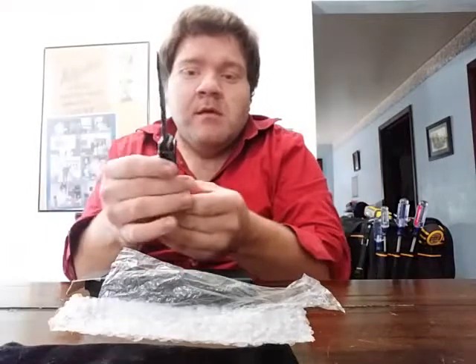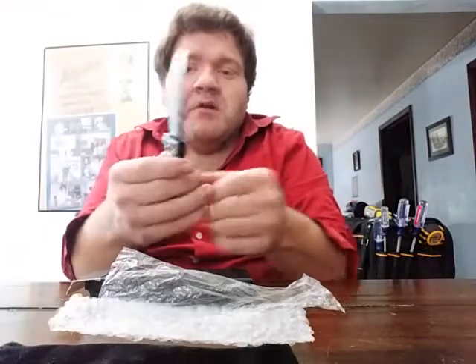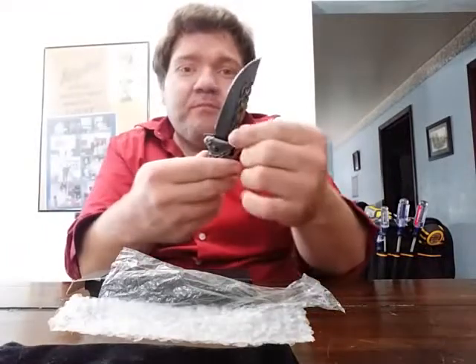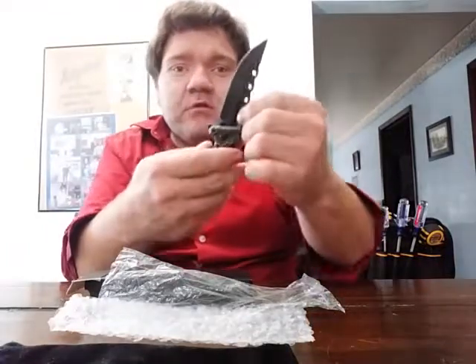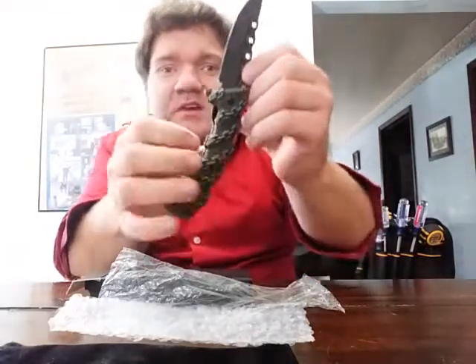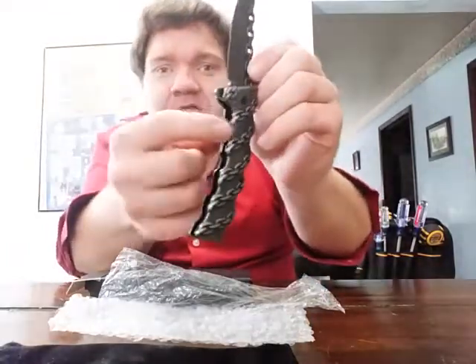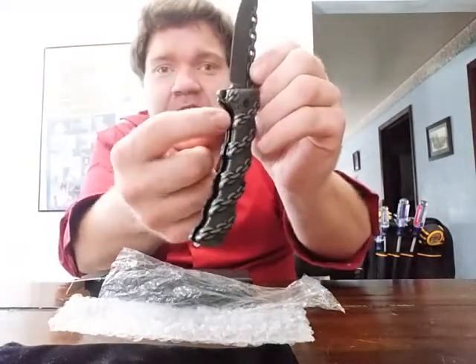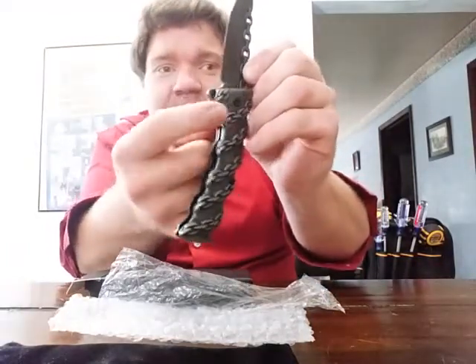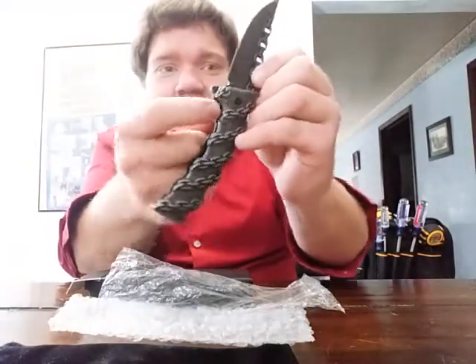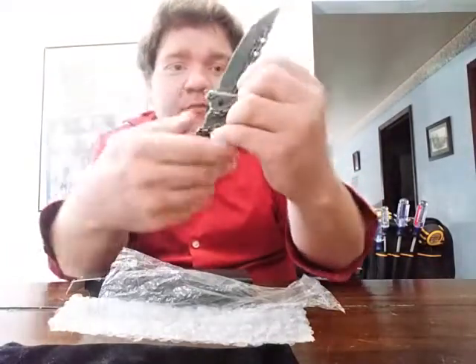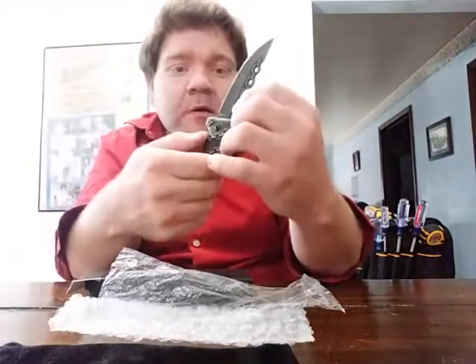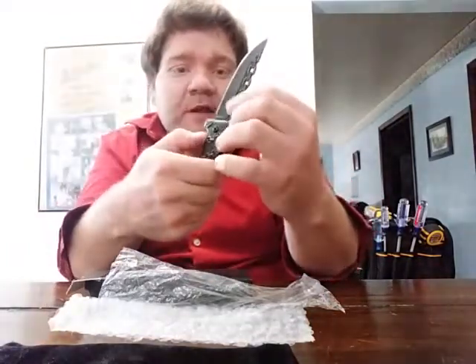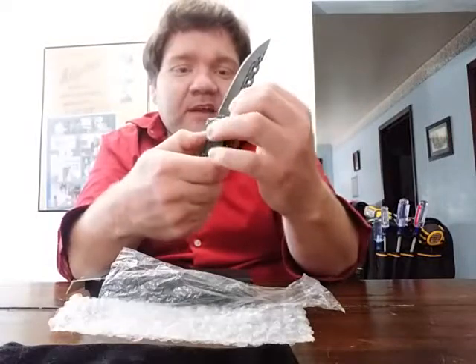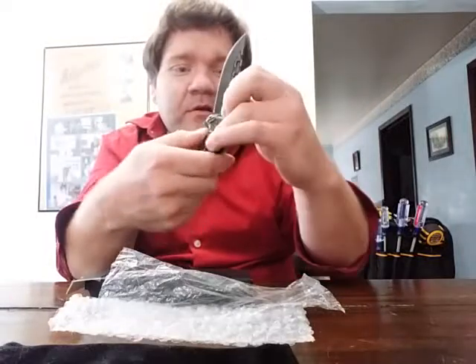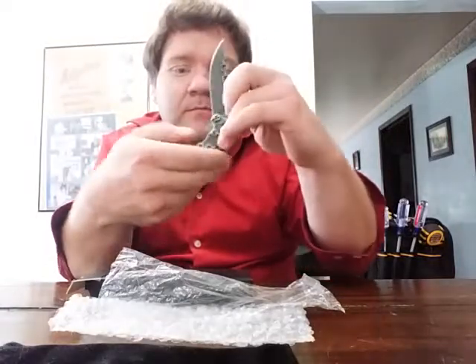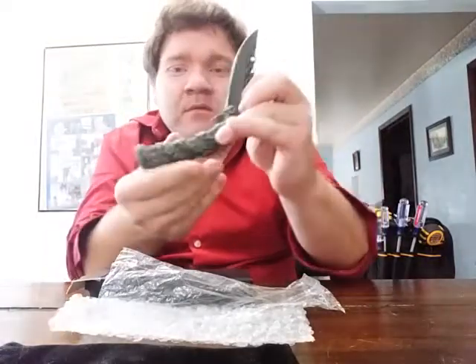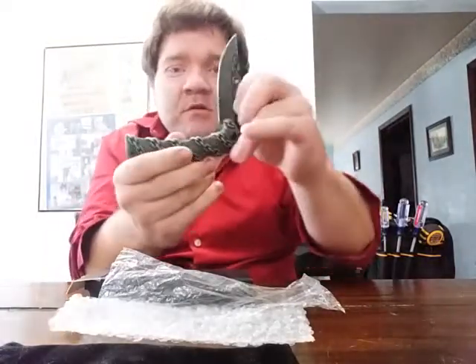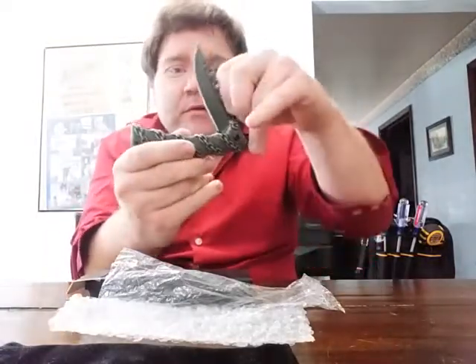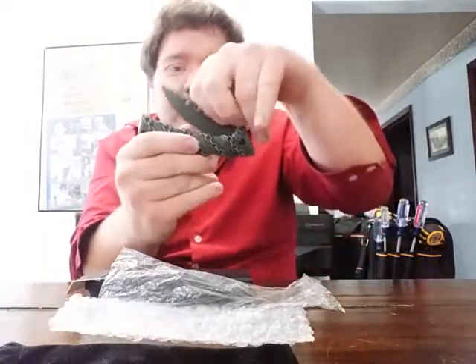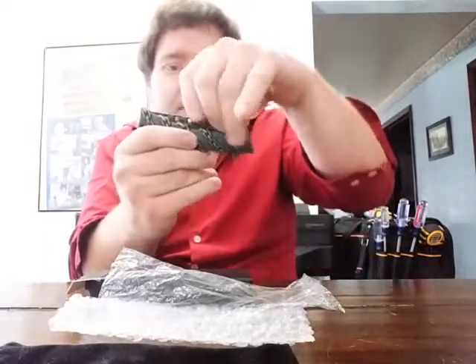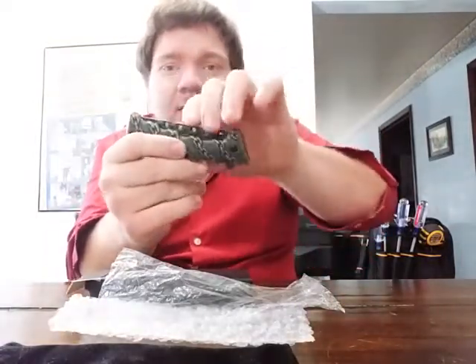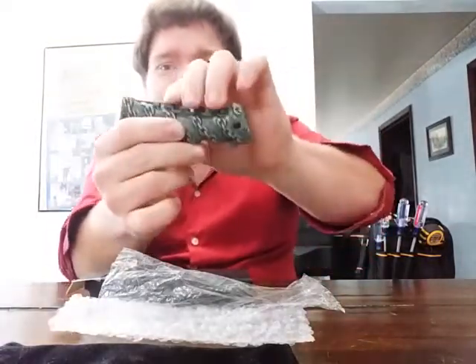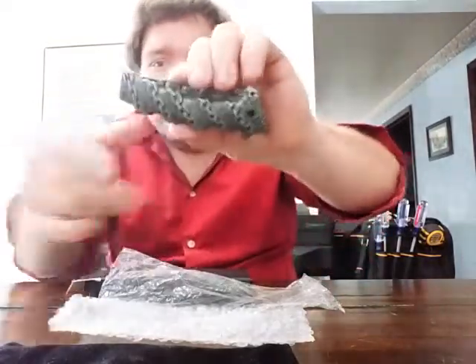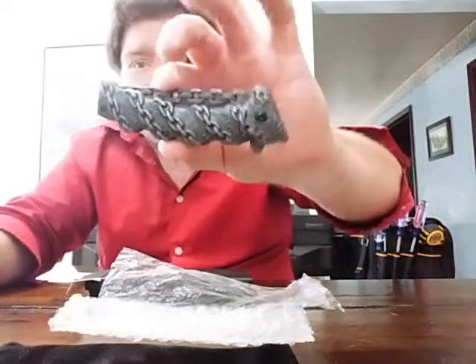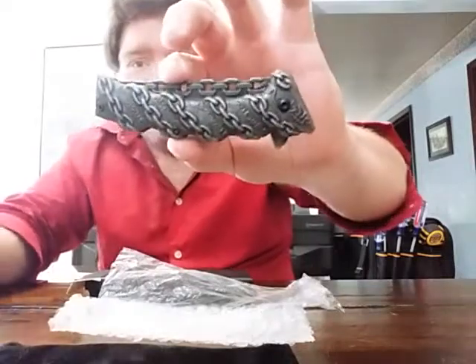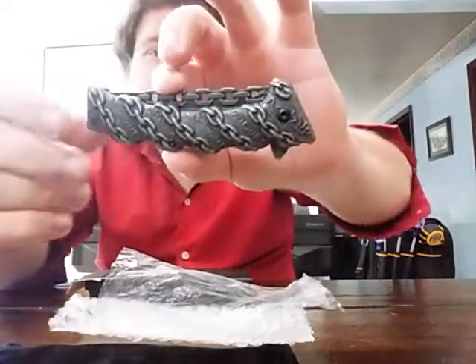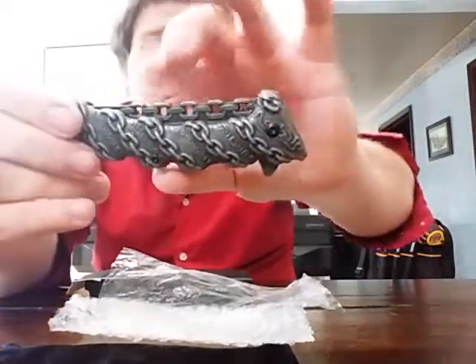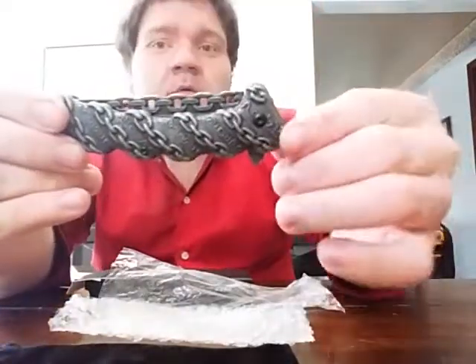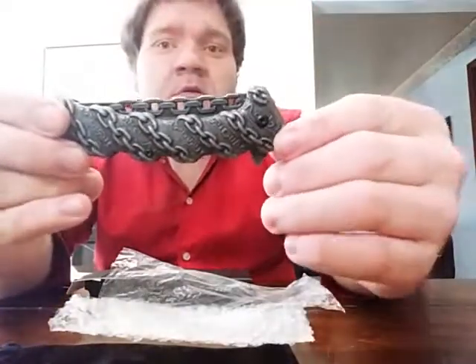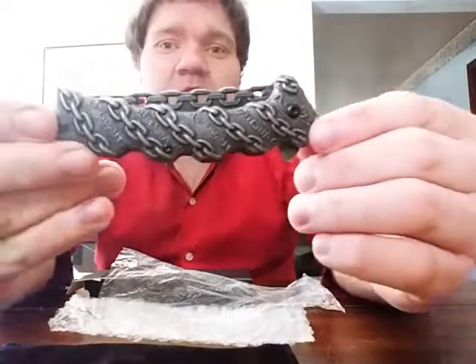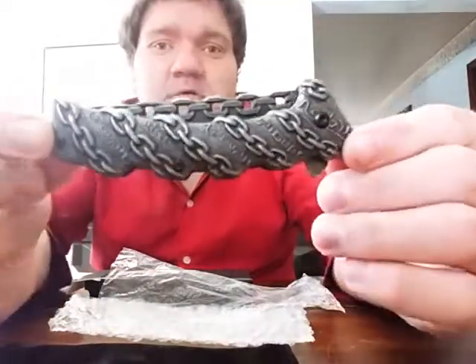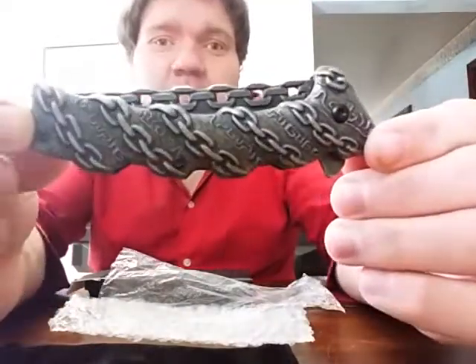To simply close it like any knife, you just press that little tab in and the knife blade folds down like that. There's what the knife looks like closed up again.